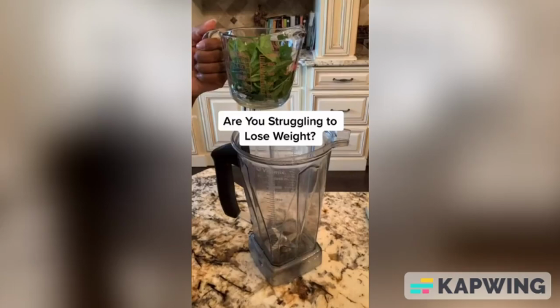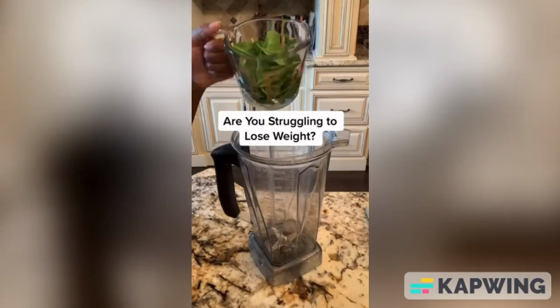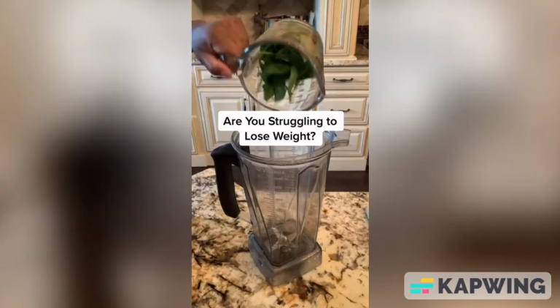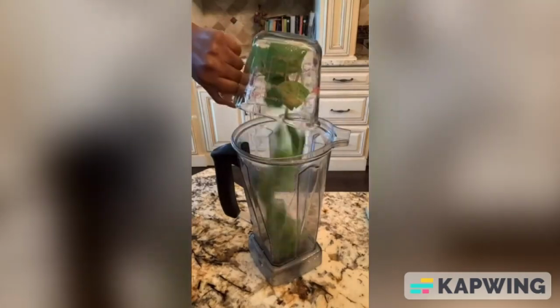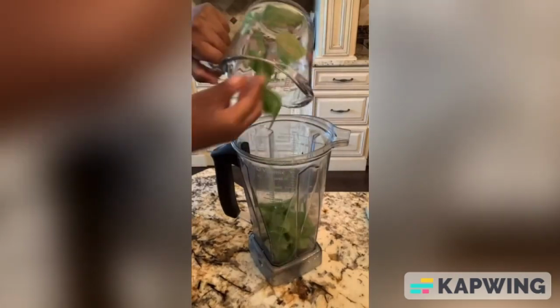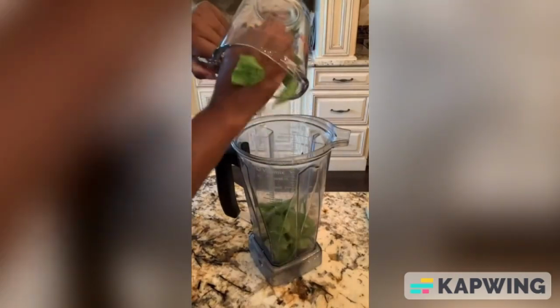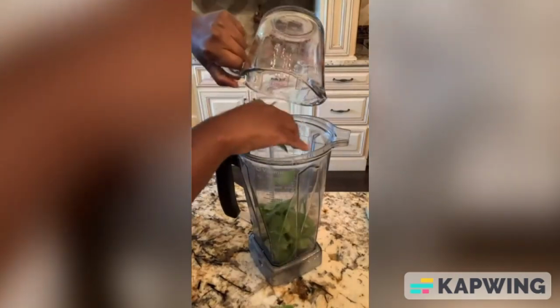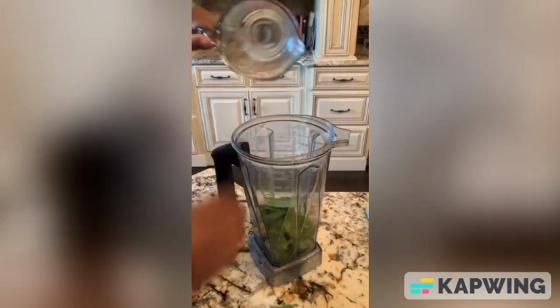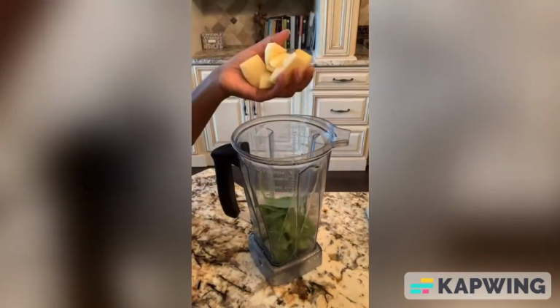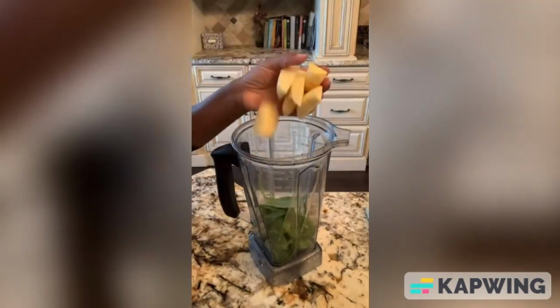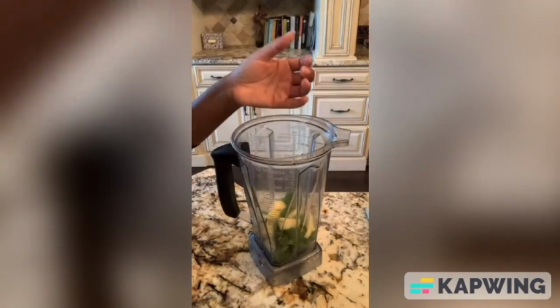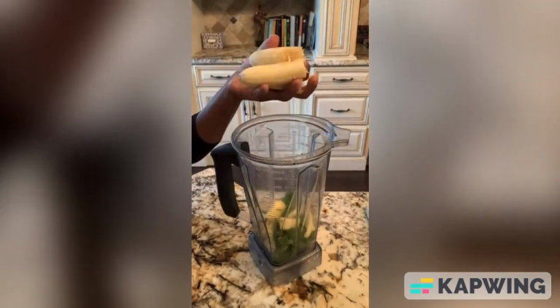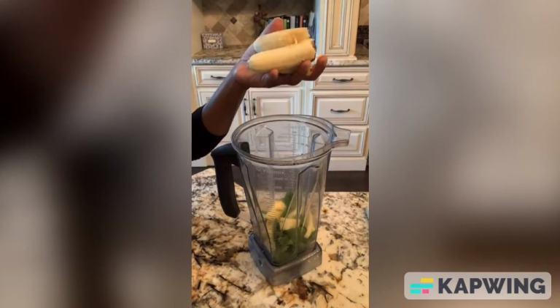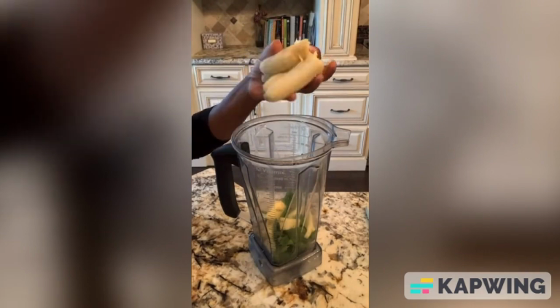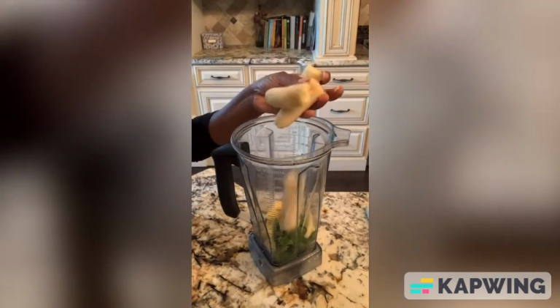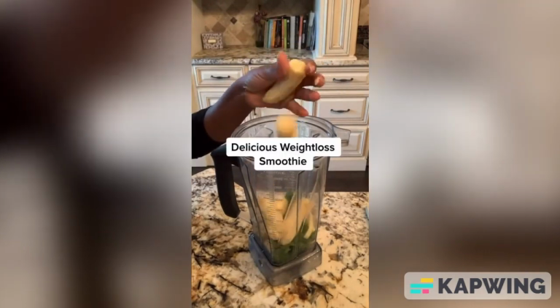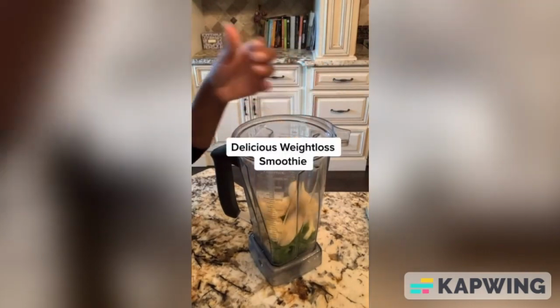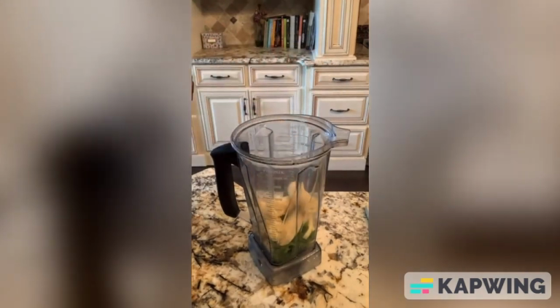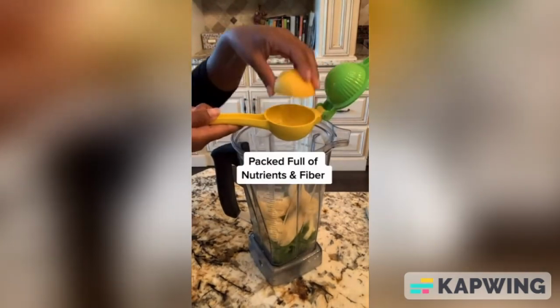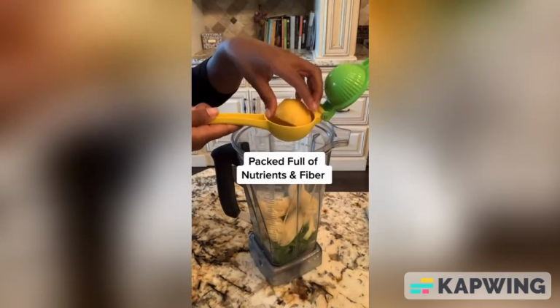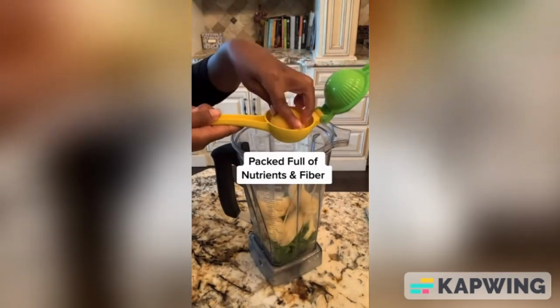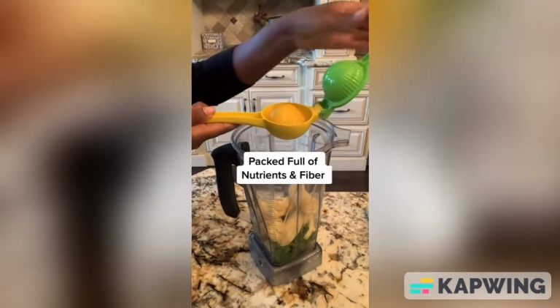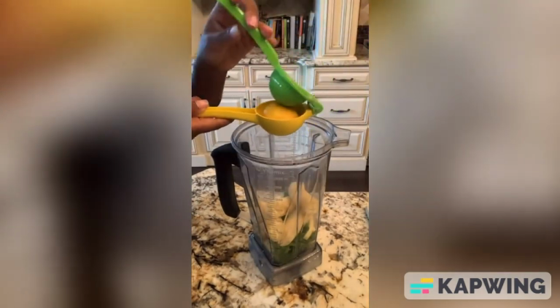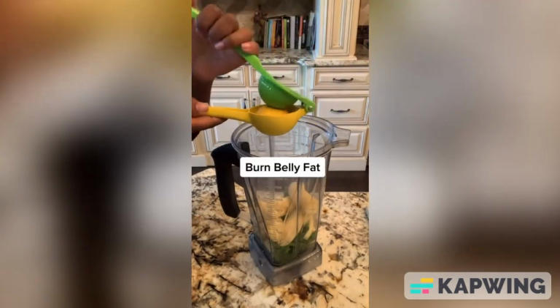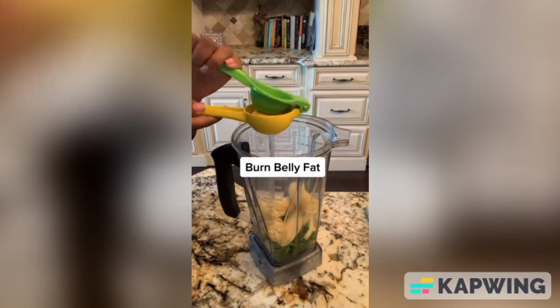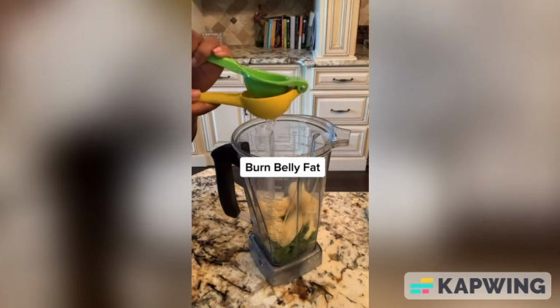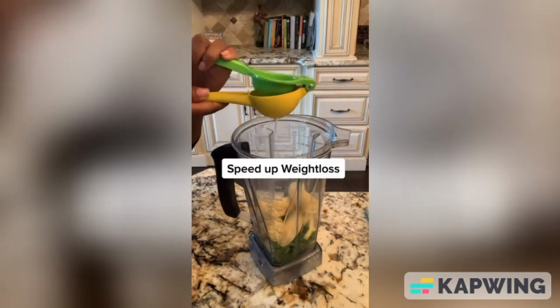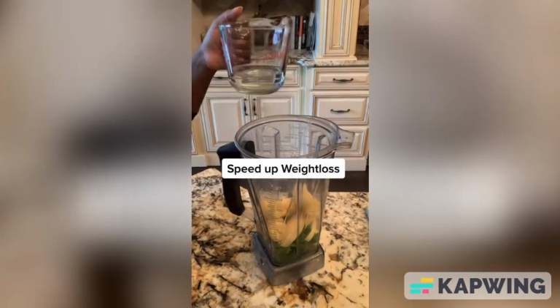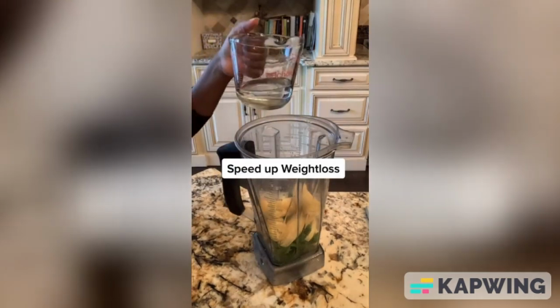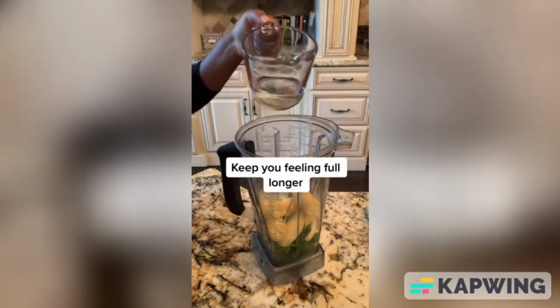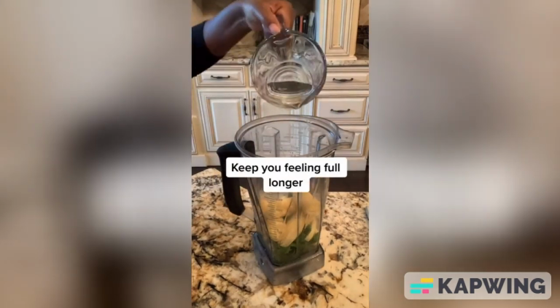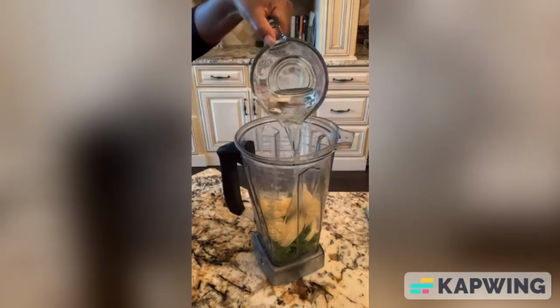Are you struggling to lose weight? If so, it may be time for a detox. Try this delicious weight loss smoothie packed full of nutrients and fiber to help burn belly fat, speed up weight loss, and keep you feeling full longer.